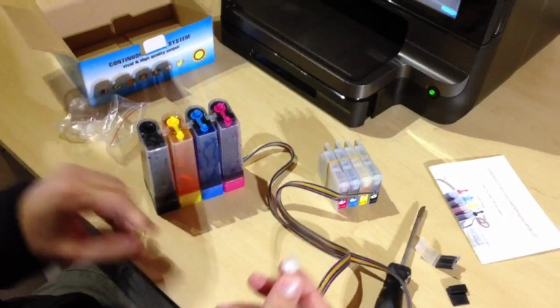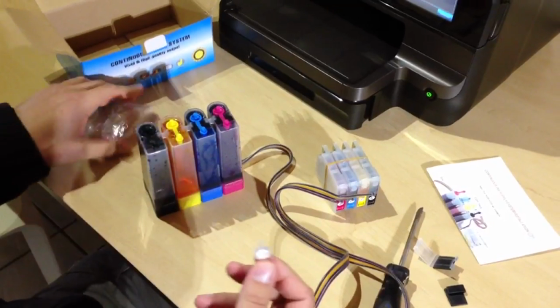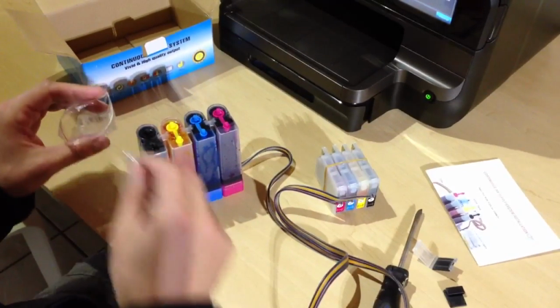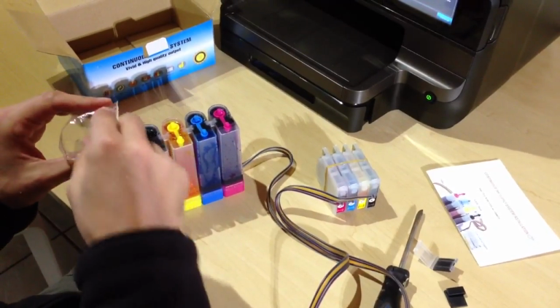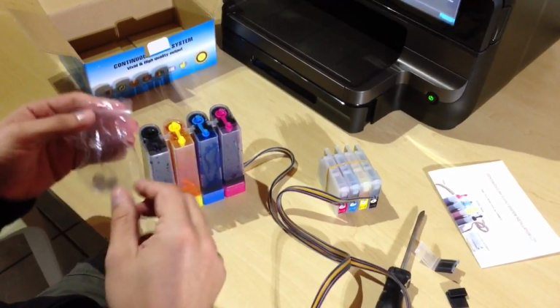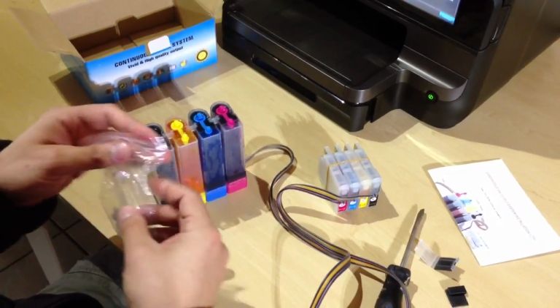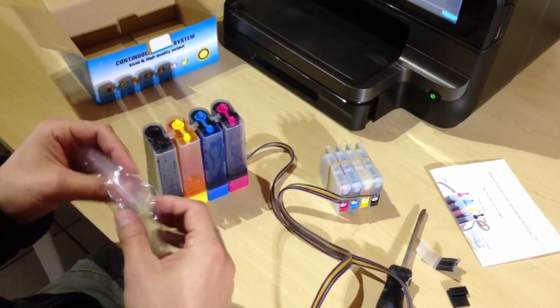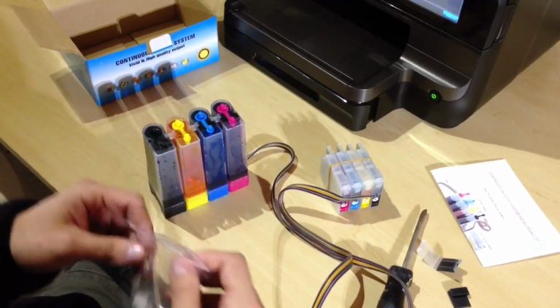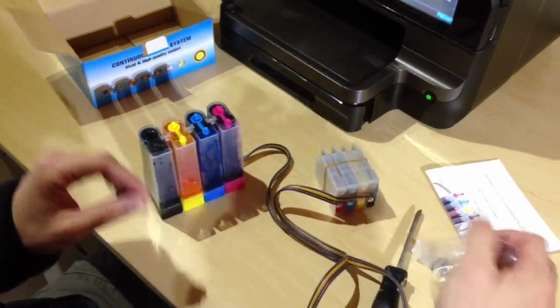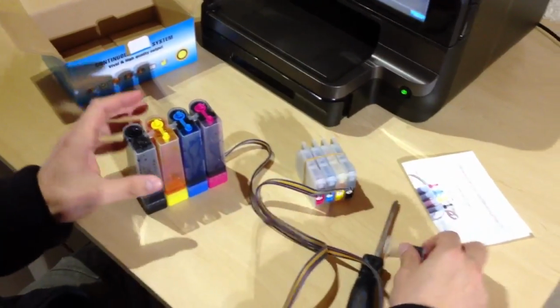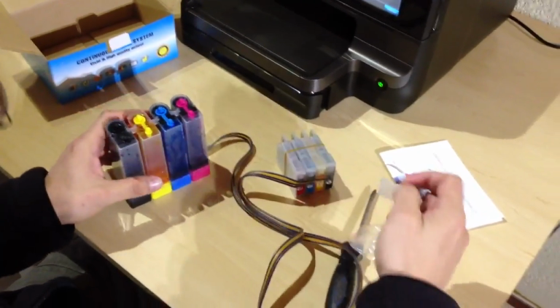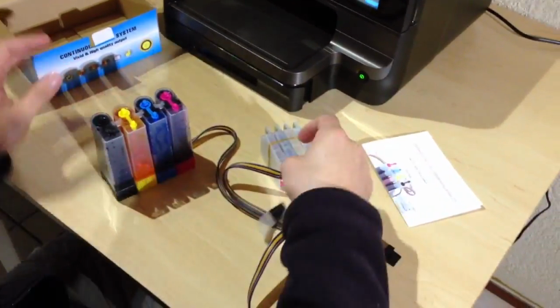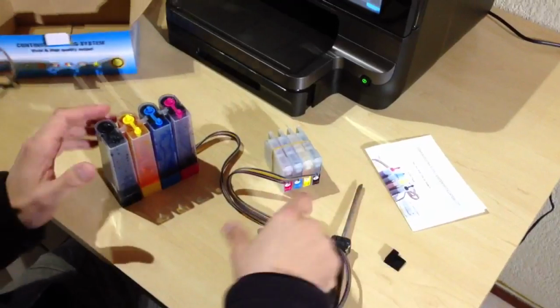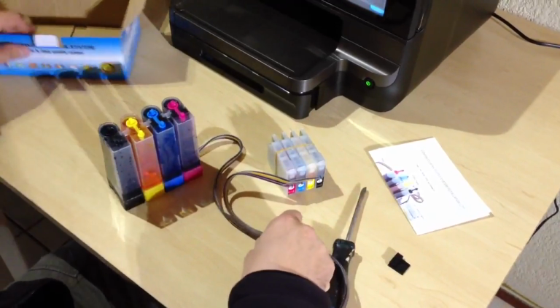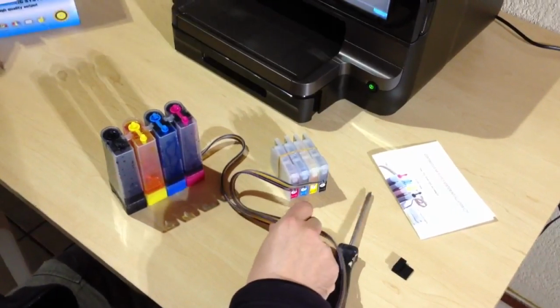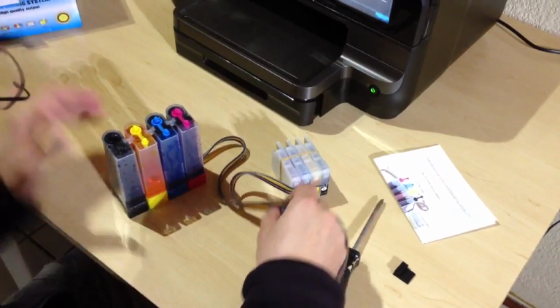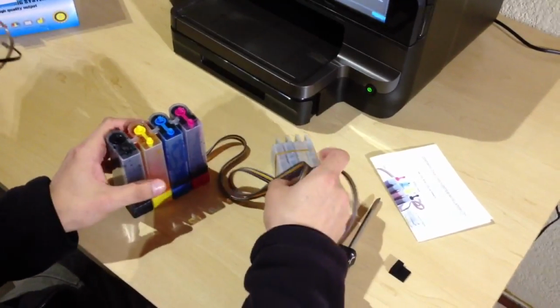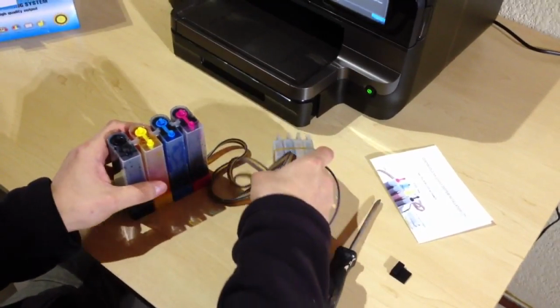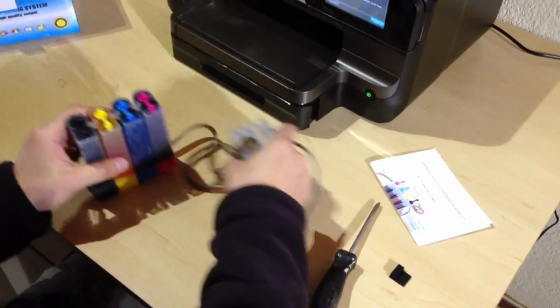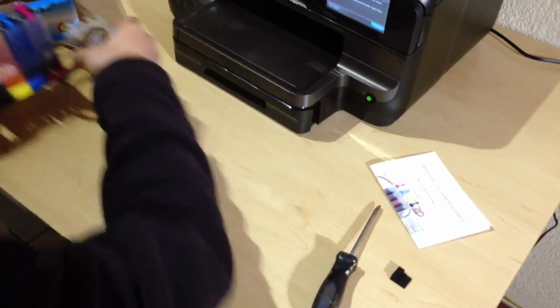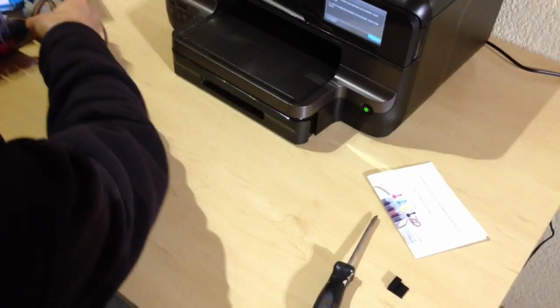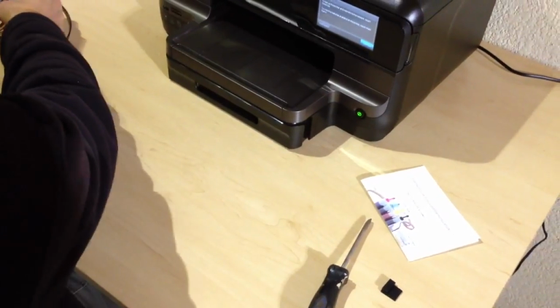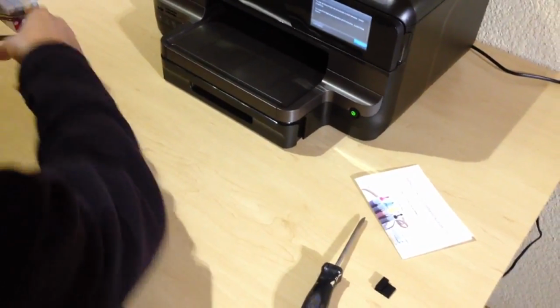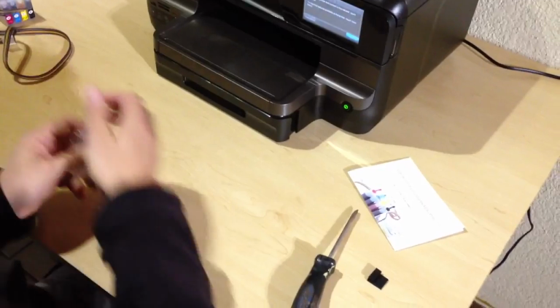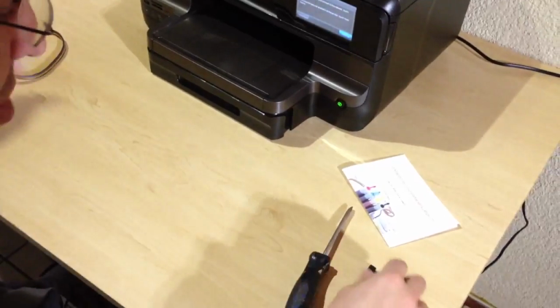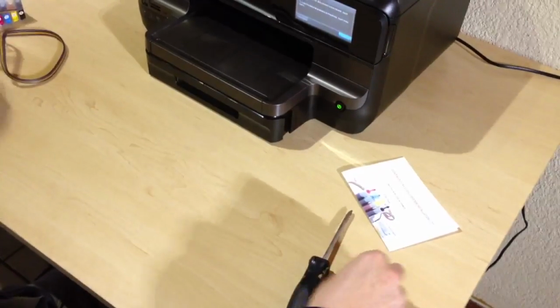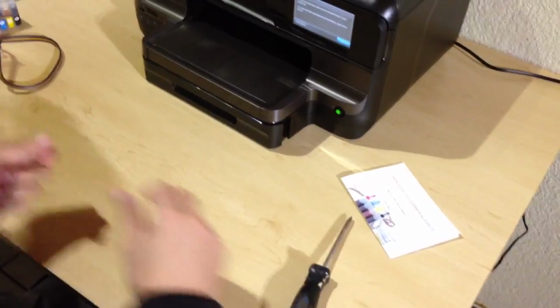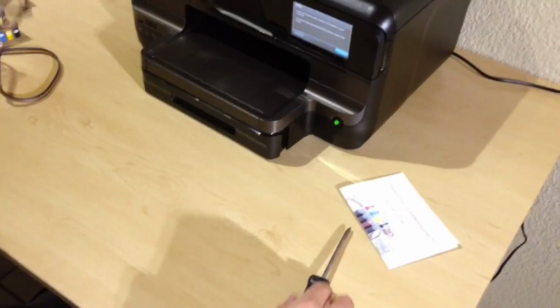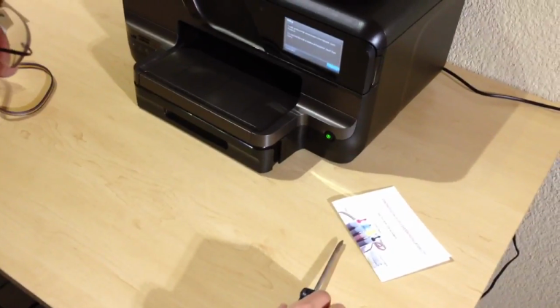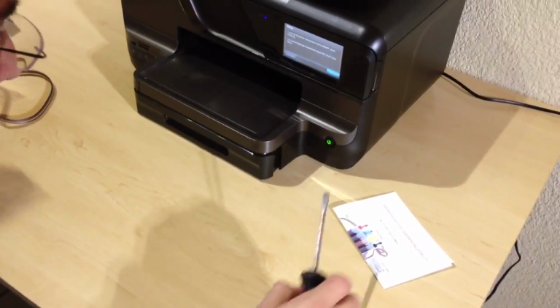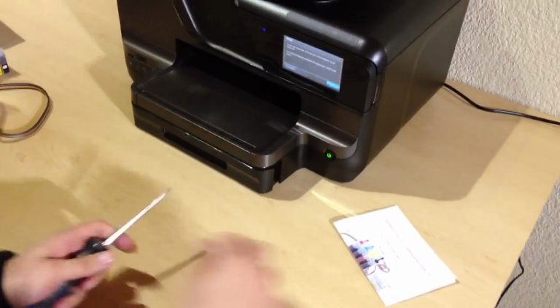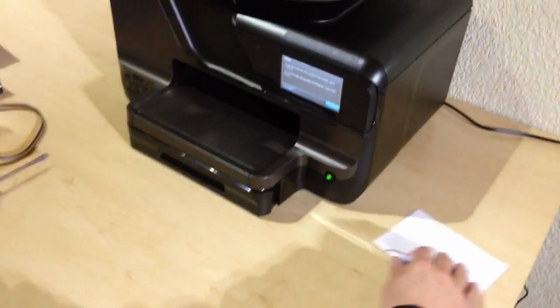So that's pretty much the continuous ink system. Let's put that to one side now. This is a brand new printer — we haven't installed the factory cartridges yet and we're not going to do that. So let's get started.